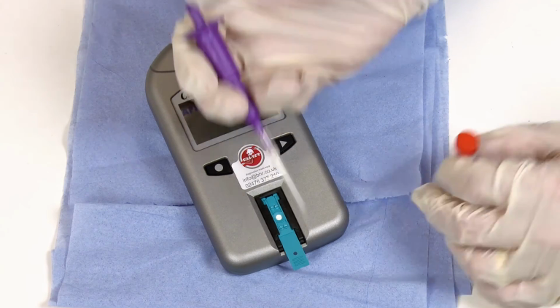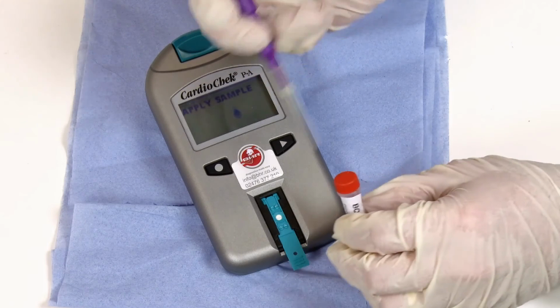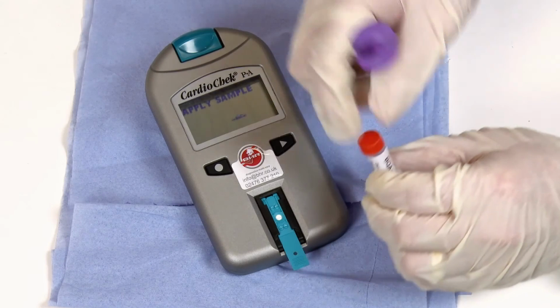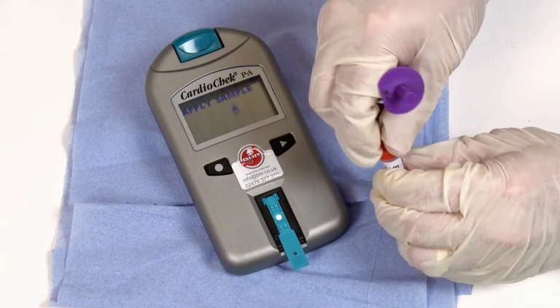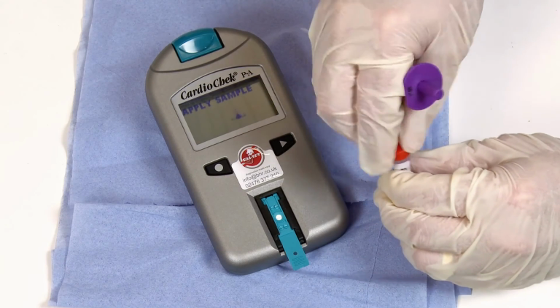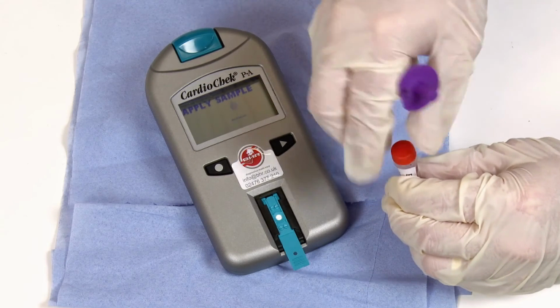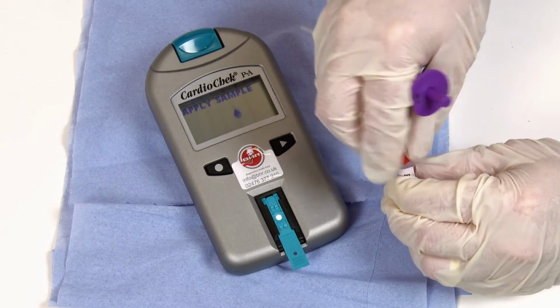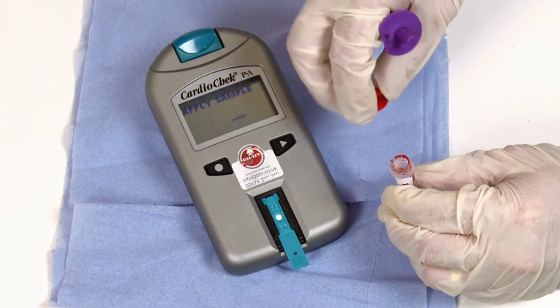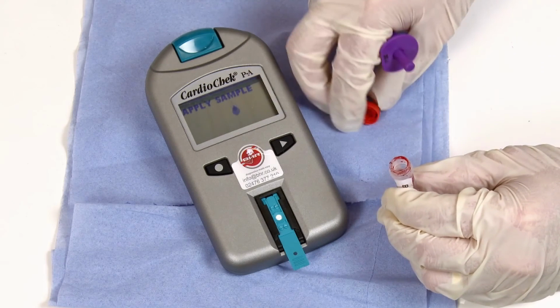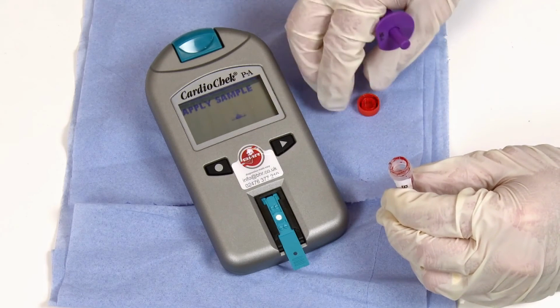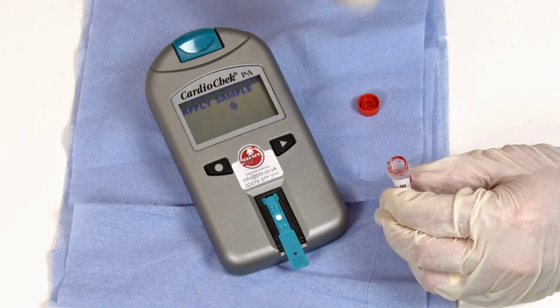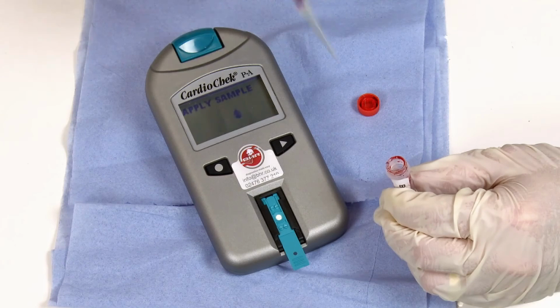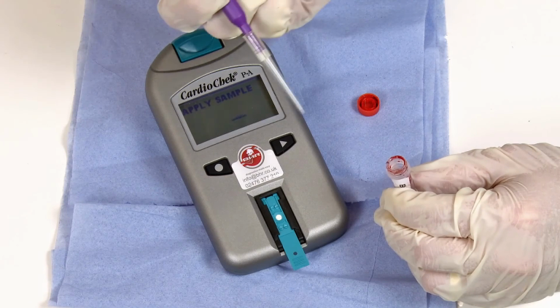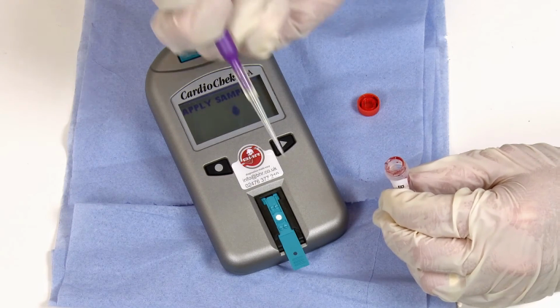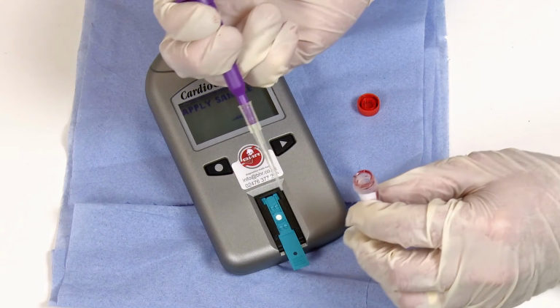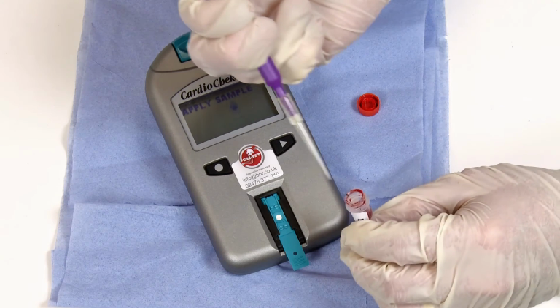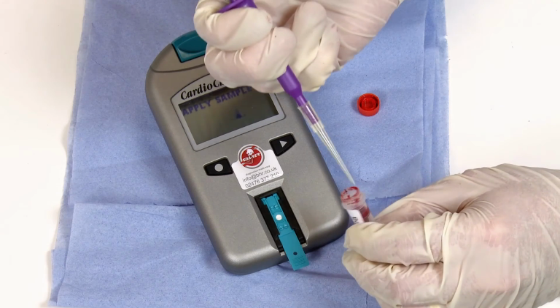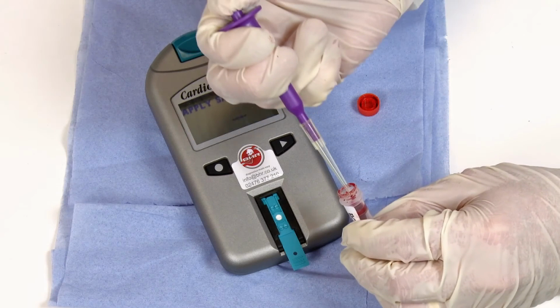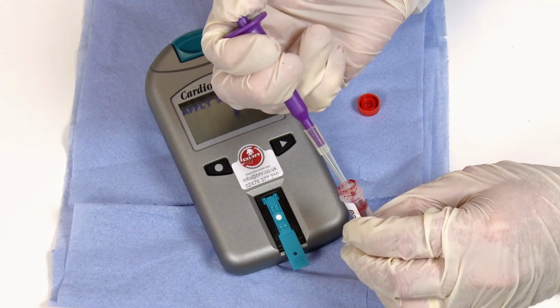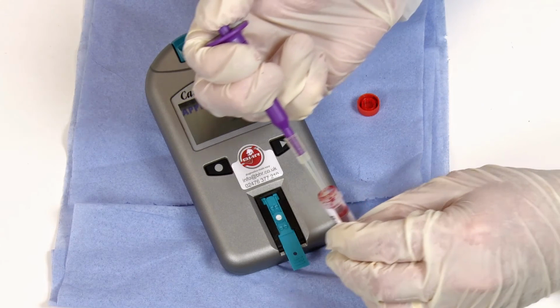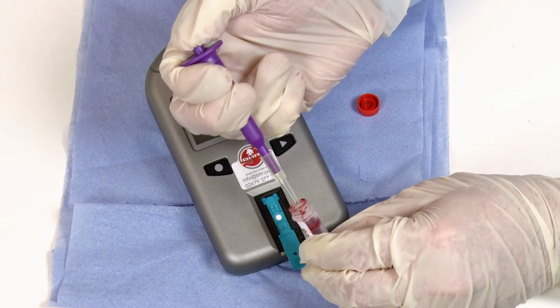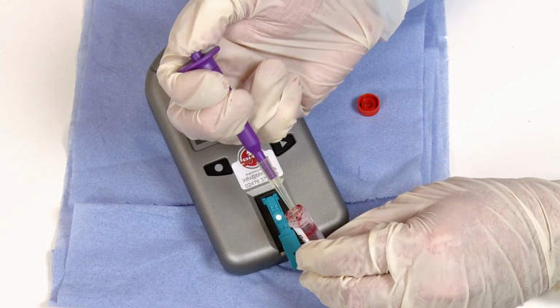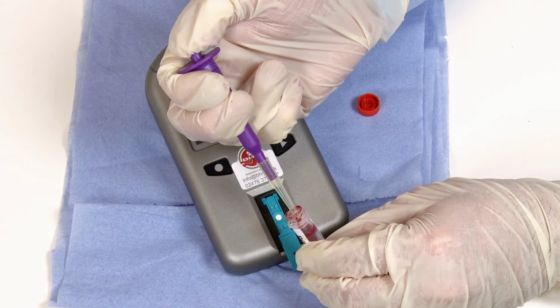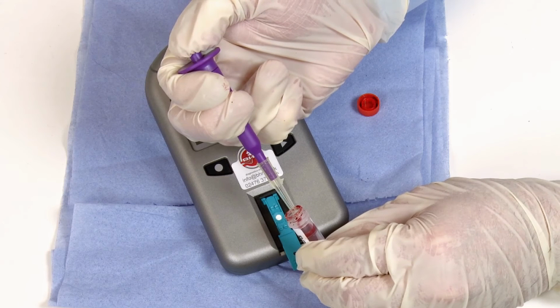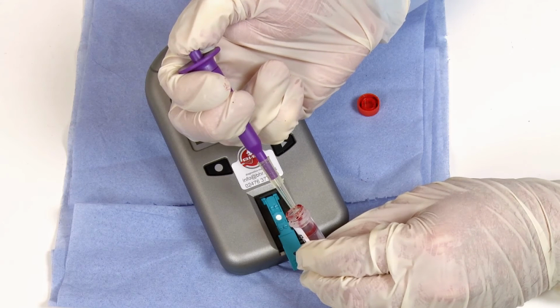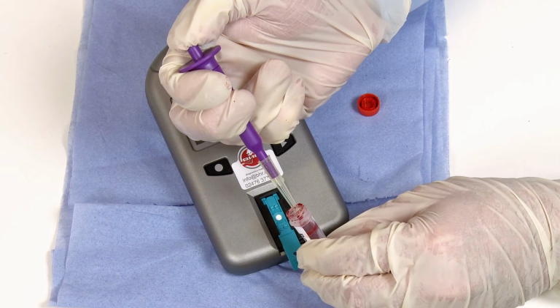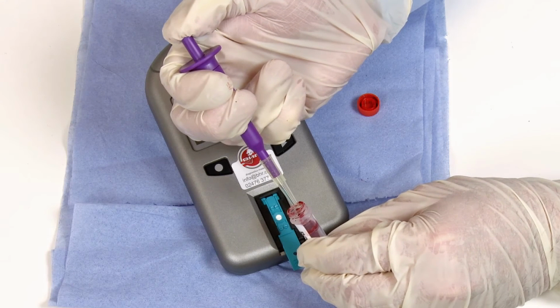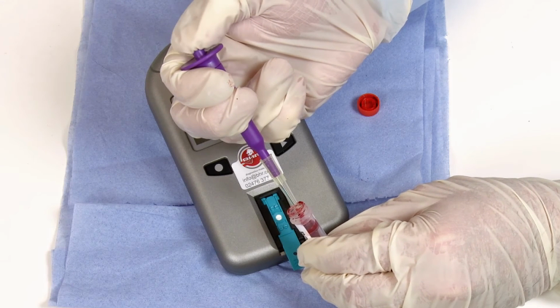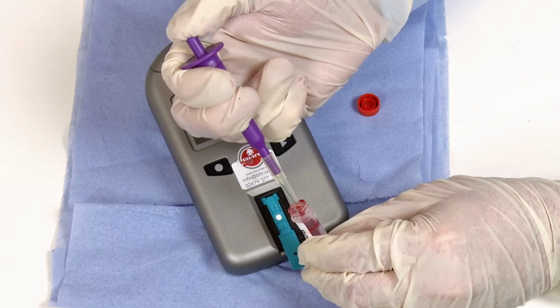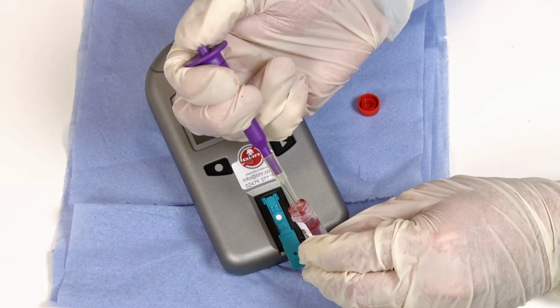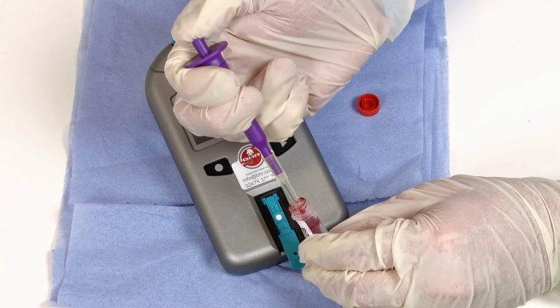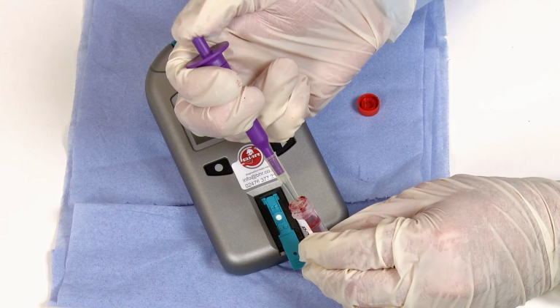Take the cap off of the sample. Insert the tip of the pipette into the vial and mix the blood sample slowly by pressing the plunger and releasing it a couple of times. Press the plunger fully and slowly release it to obtain a blood sample.